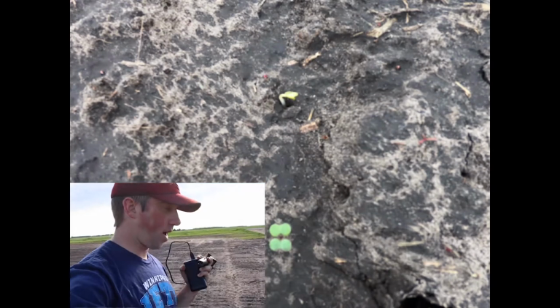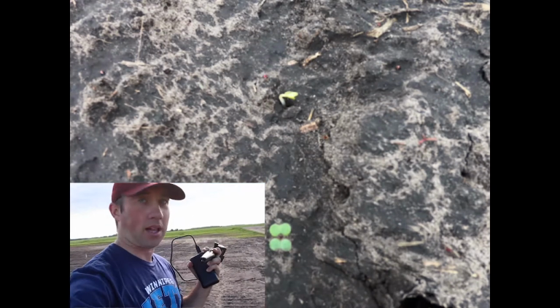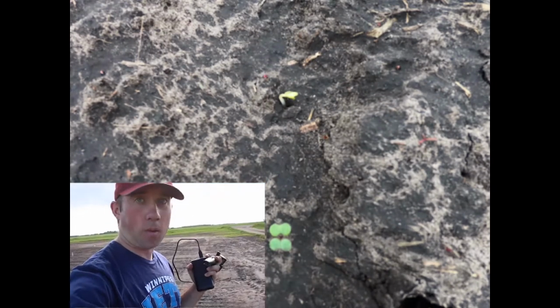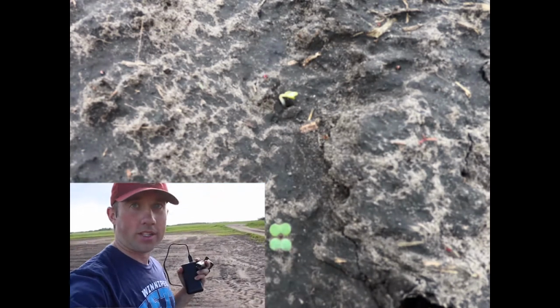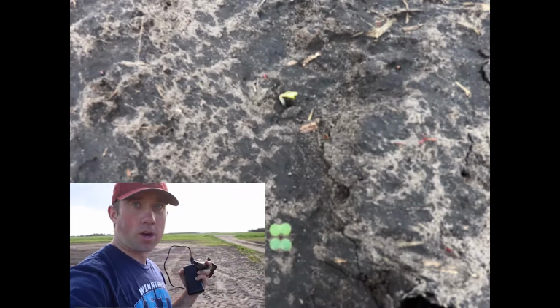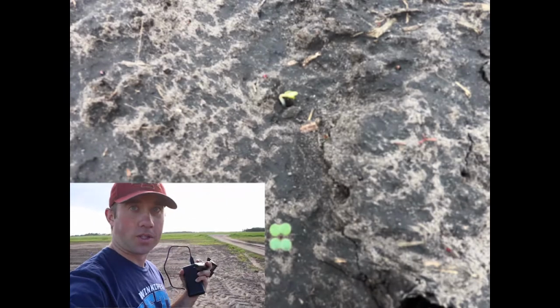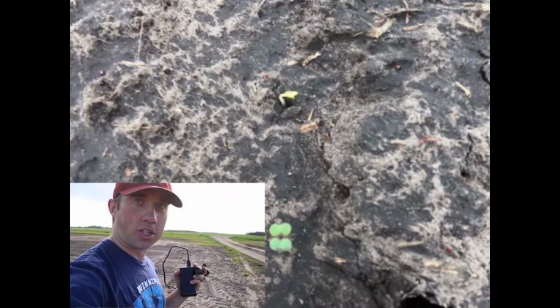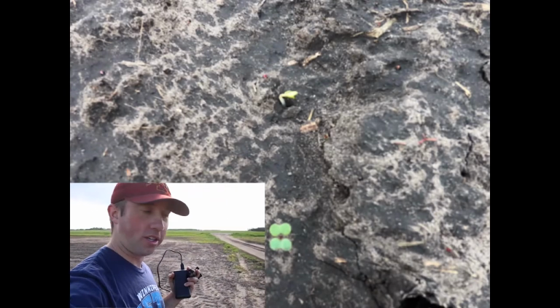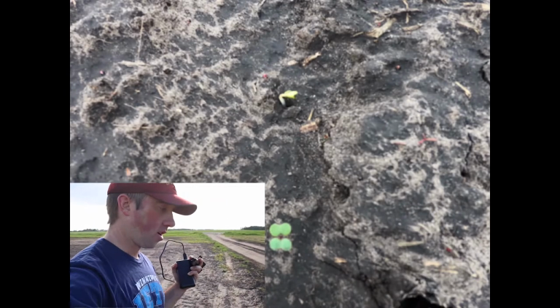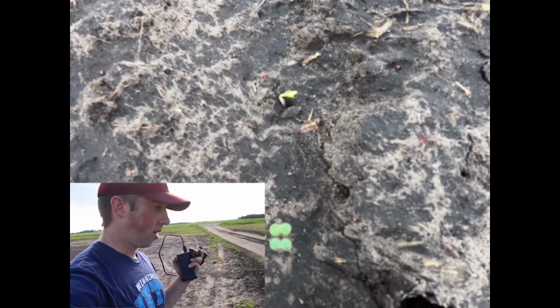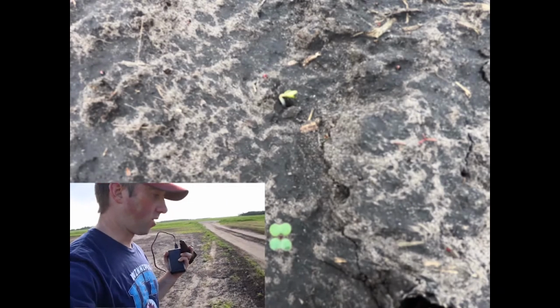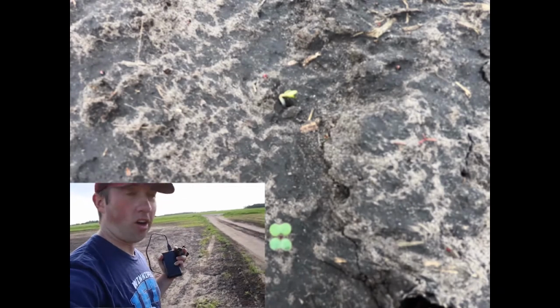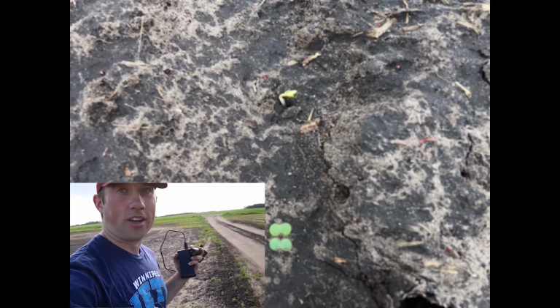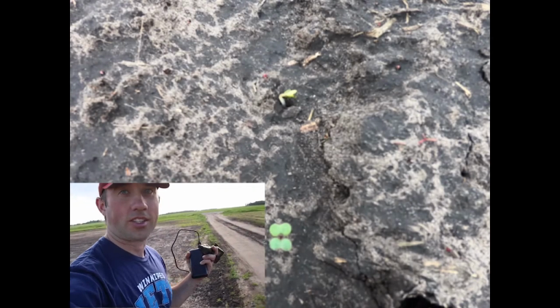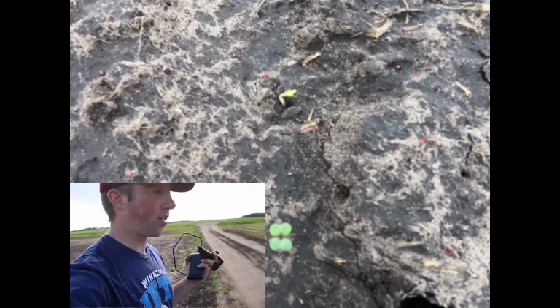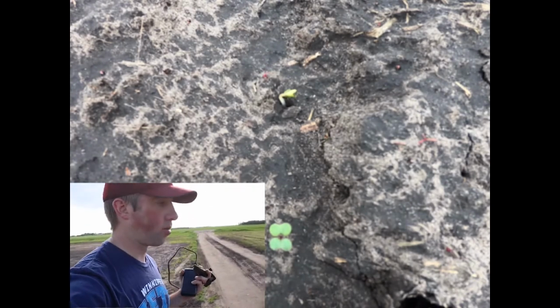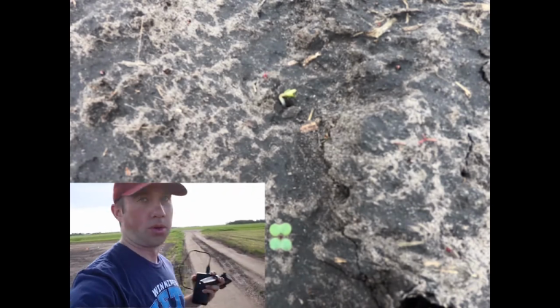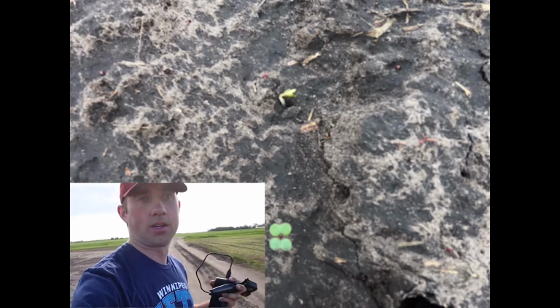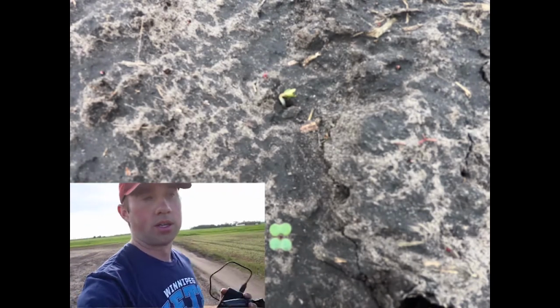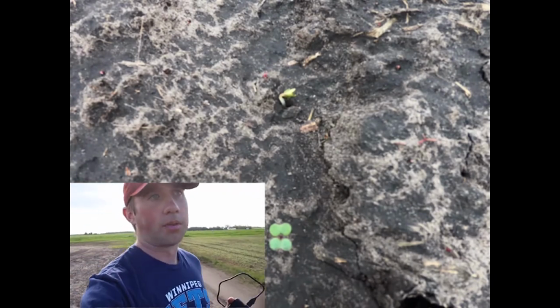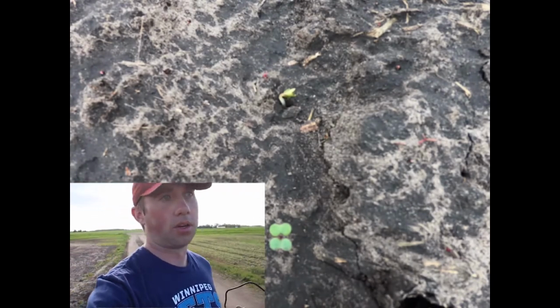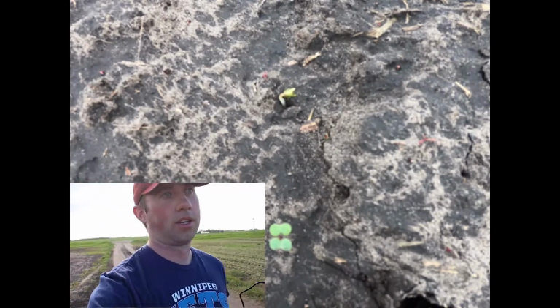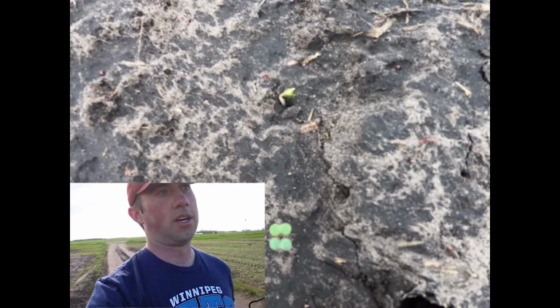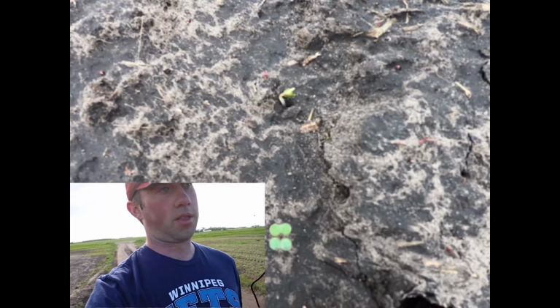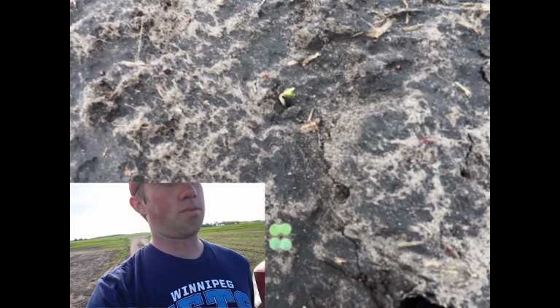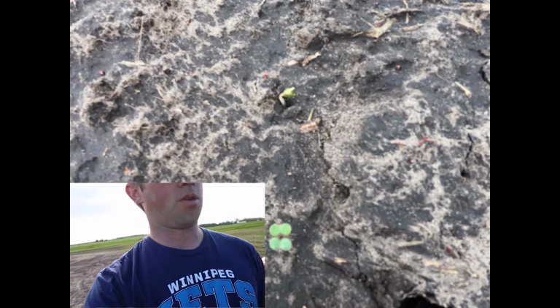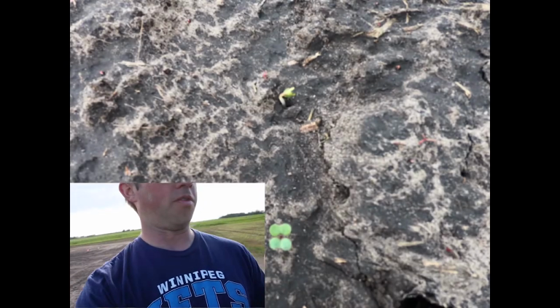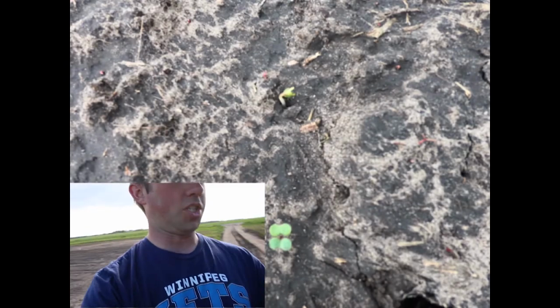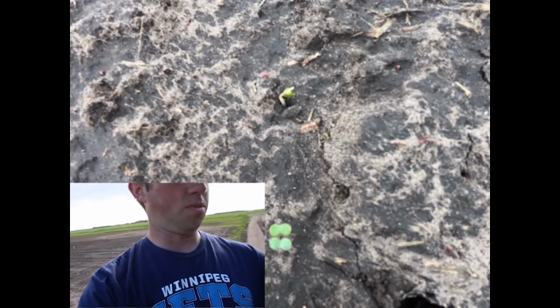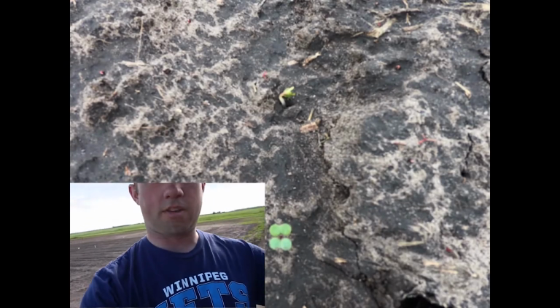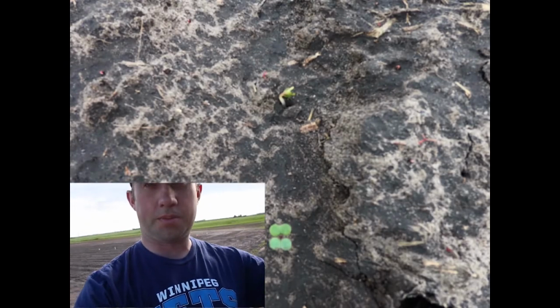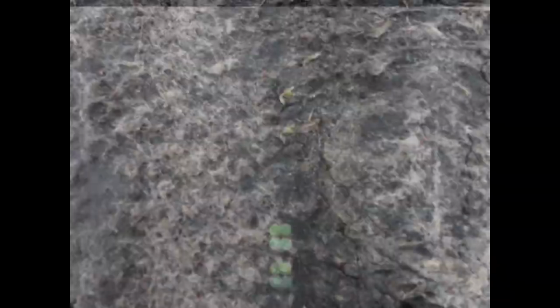Where that plant was and where it was emerging is gone — it's not there anymore. So I'm gonna look through my GoPro footage and see whatever happened to it.